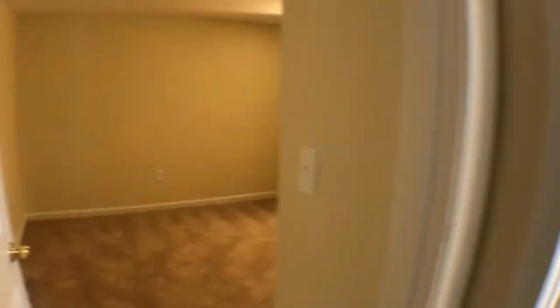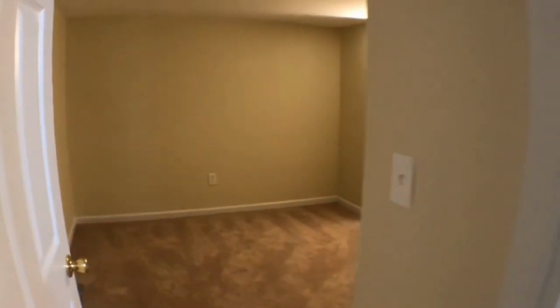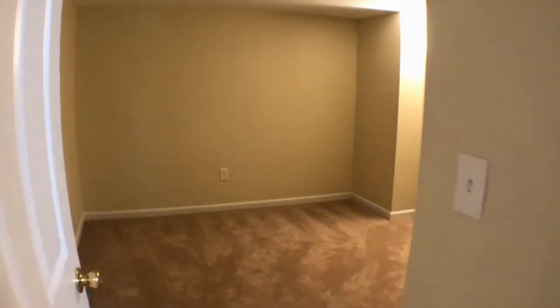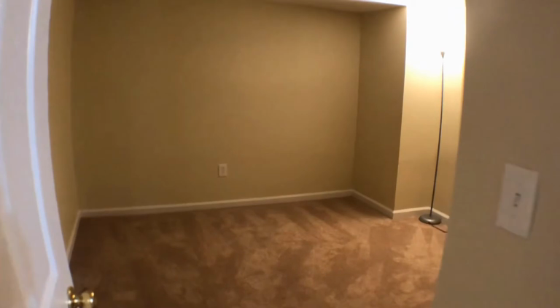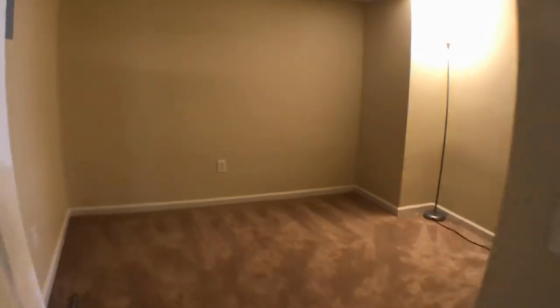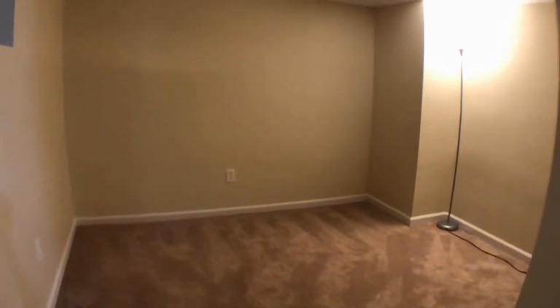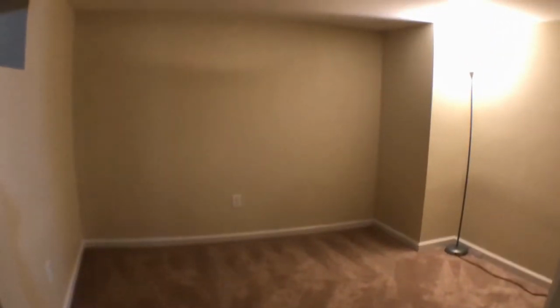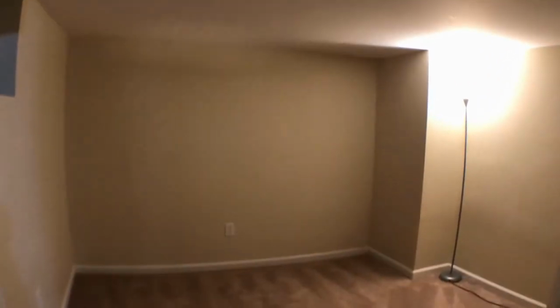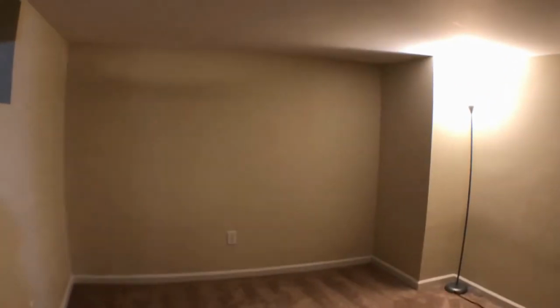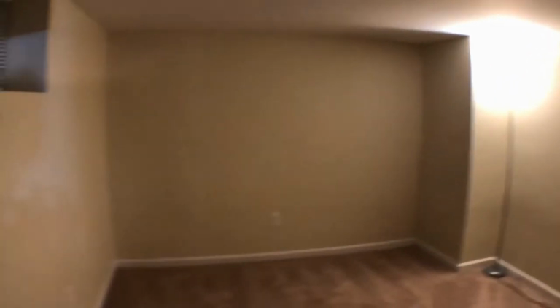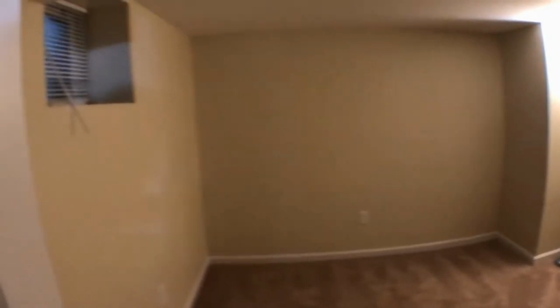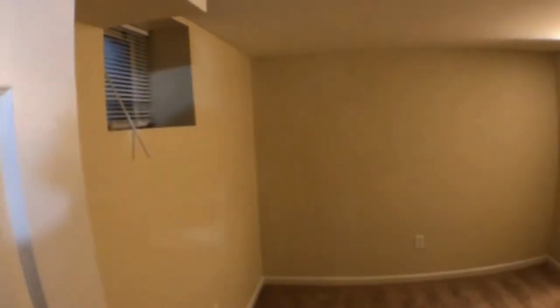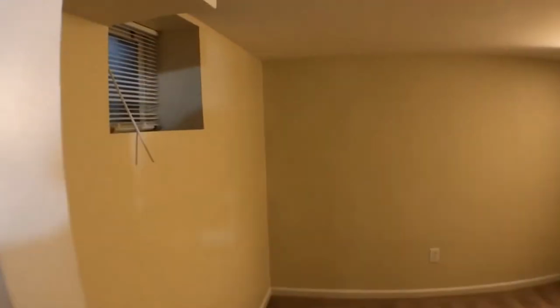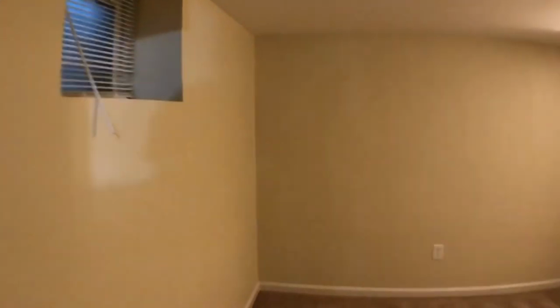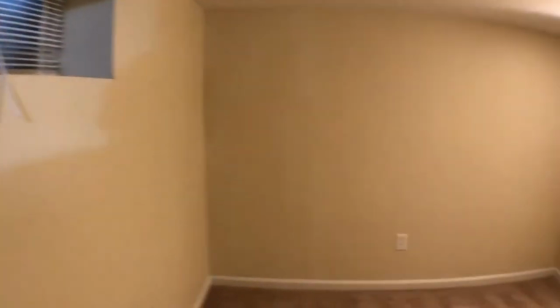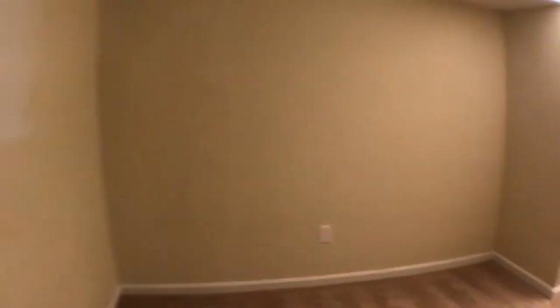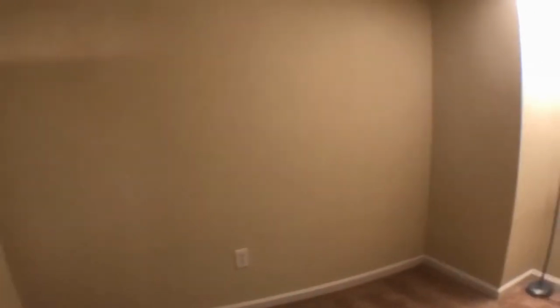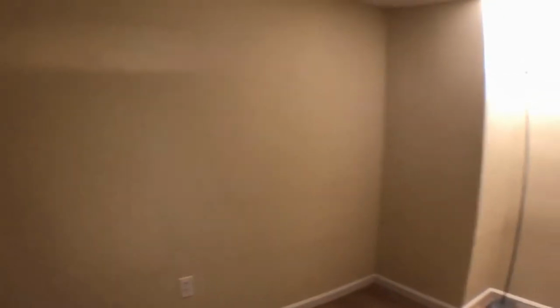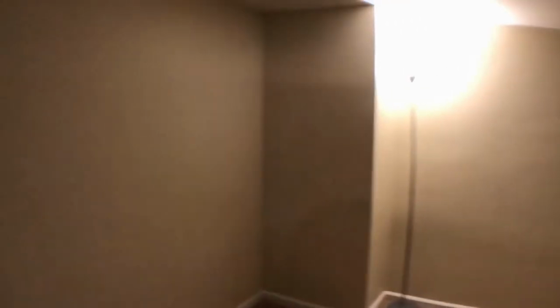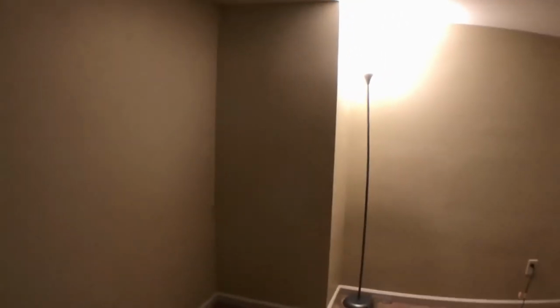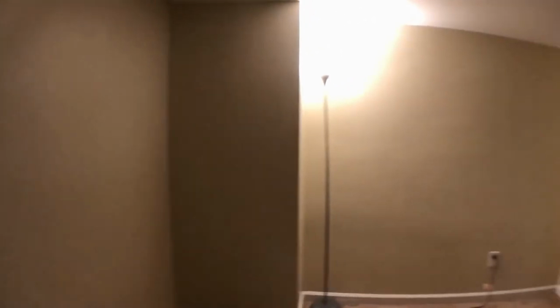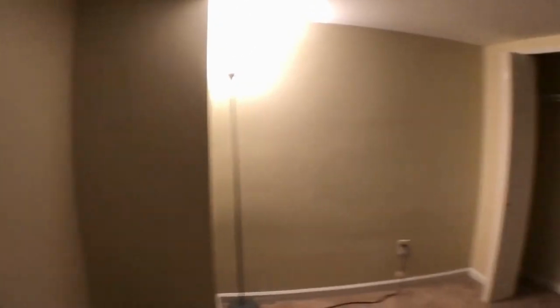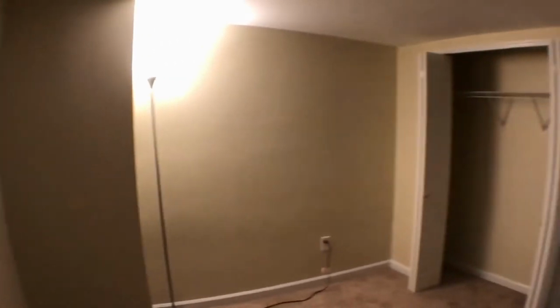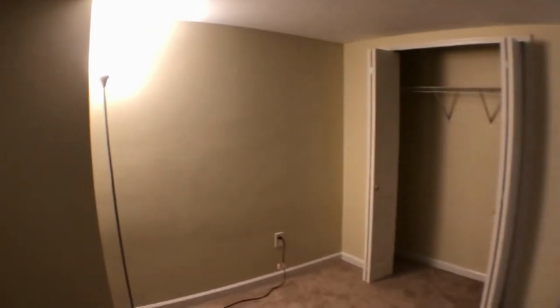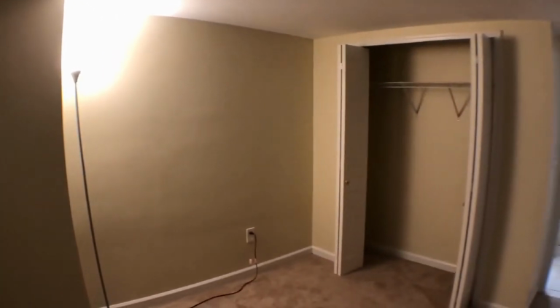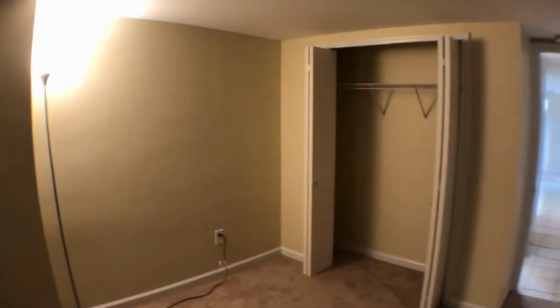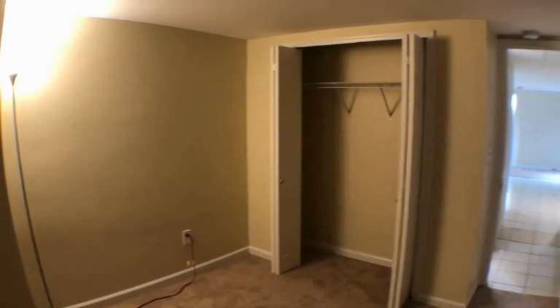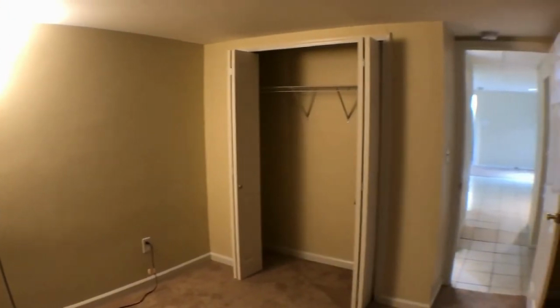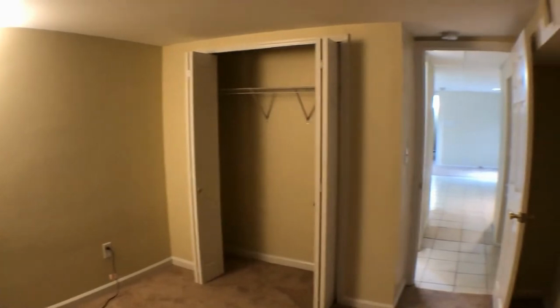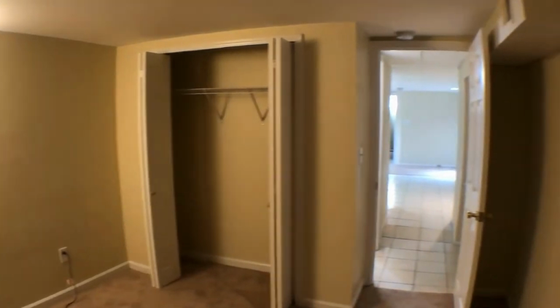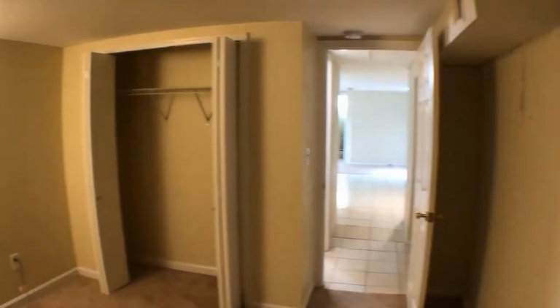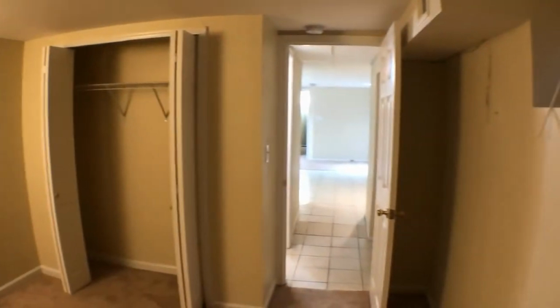We're going to walk through to the back bedroom. Another standing light, a window over there, and a nice closet. Welcome home.